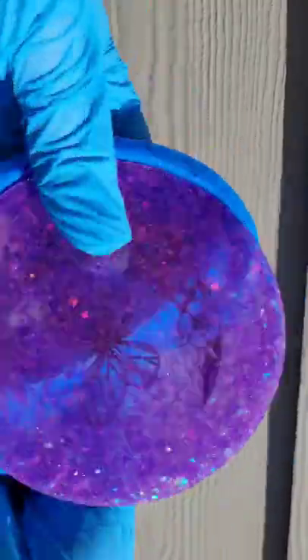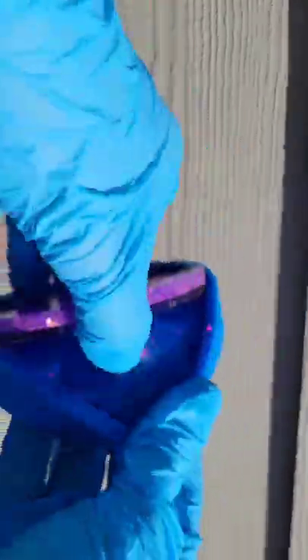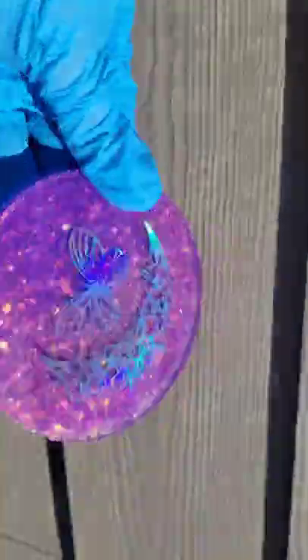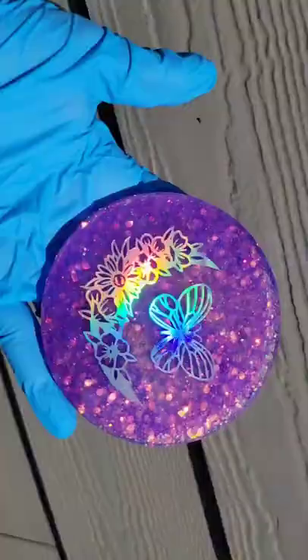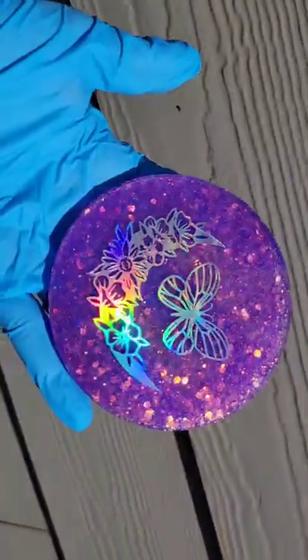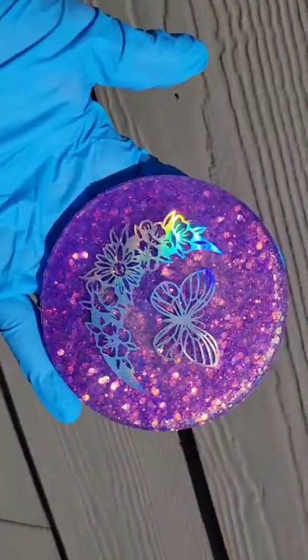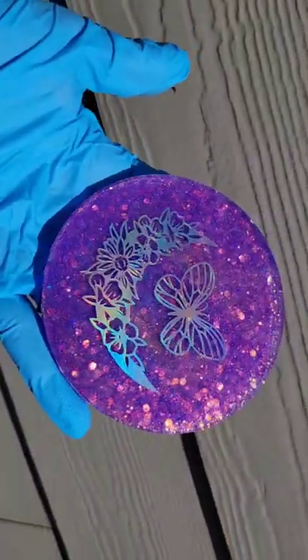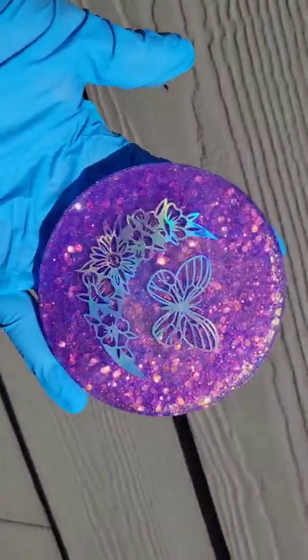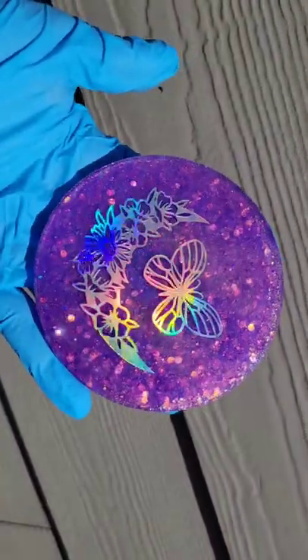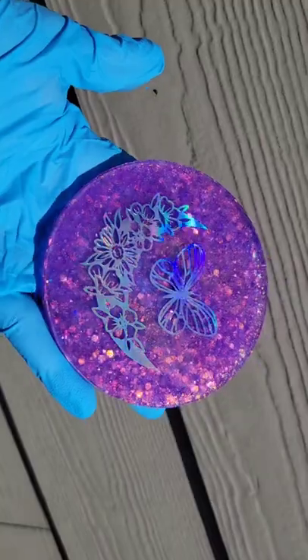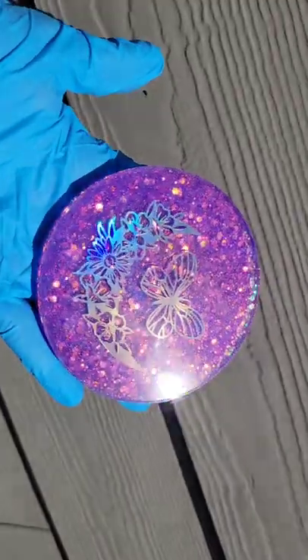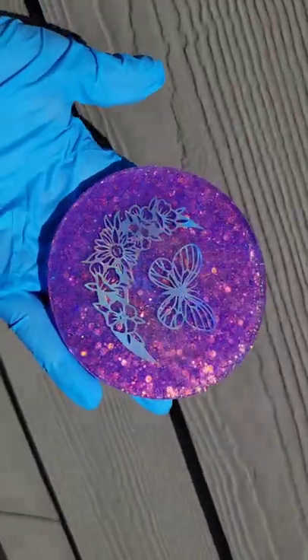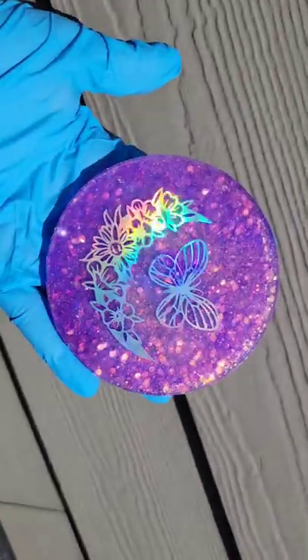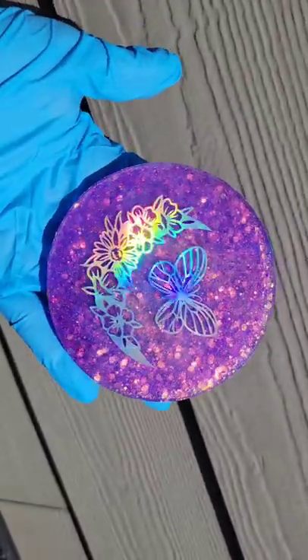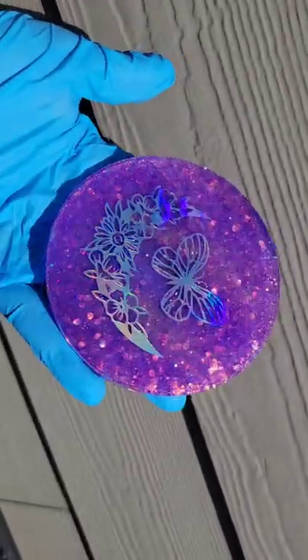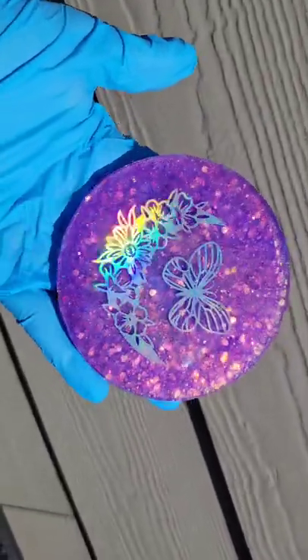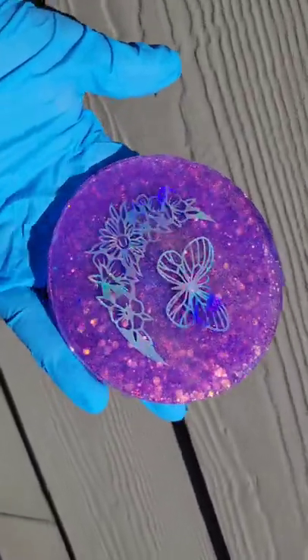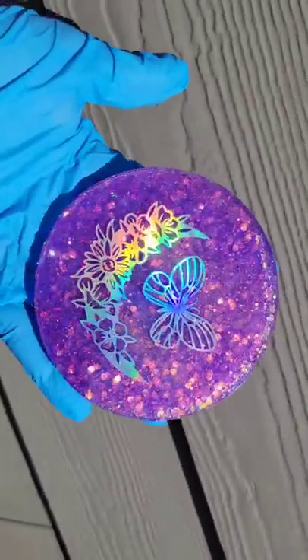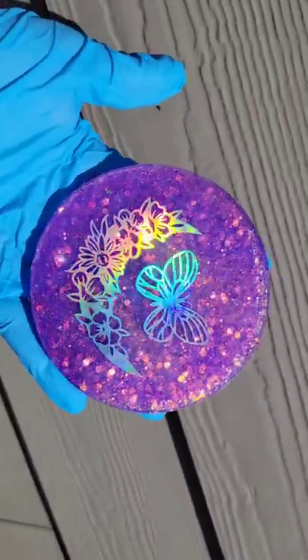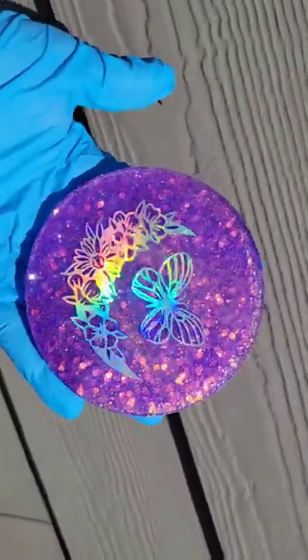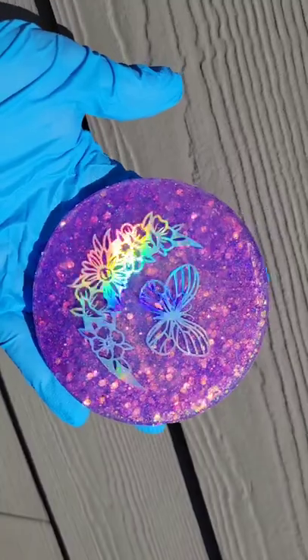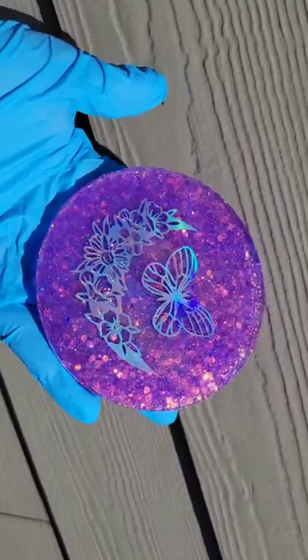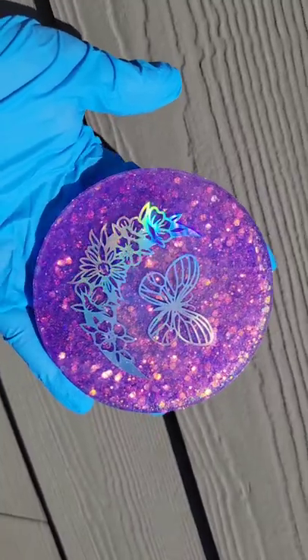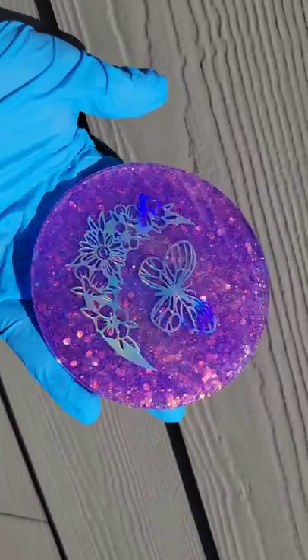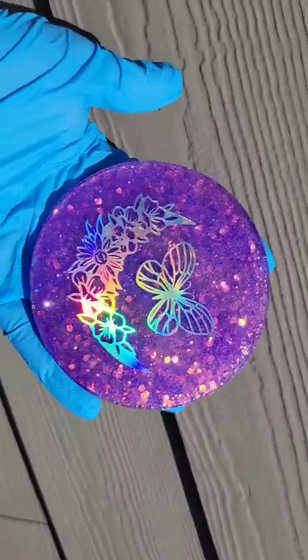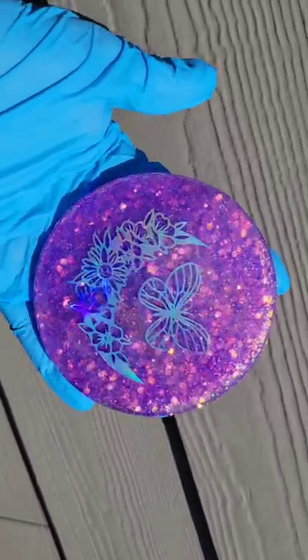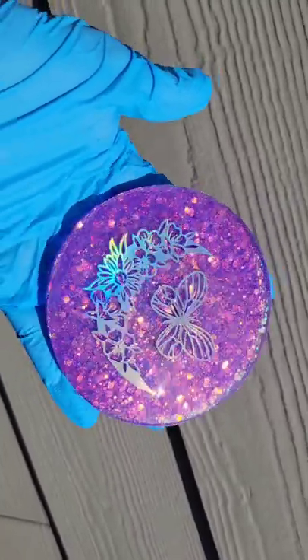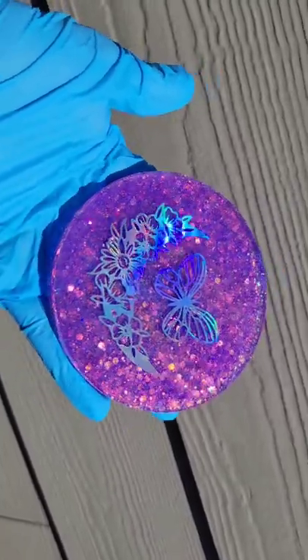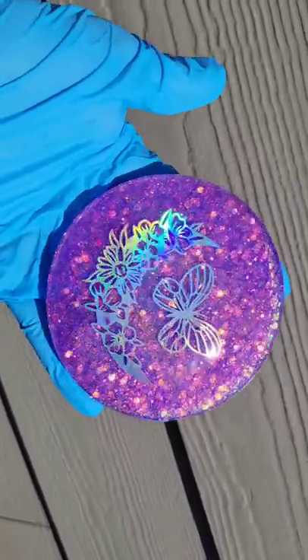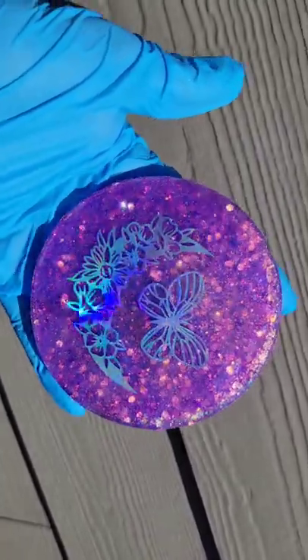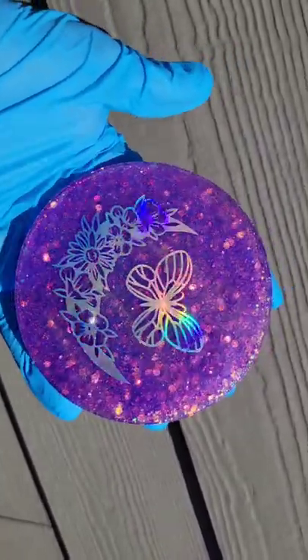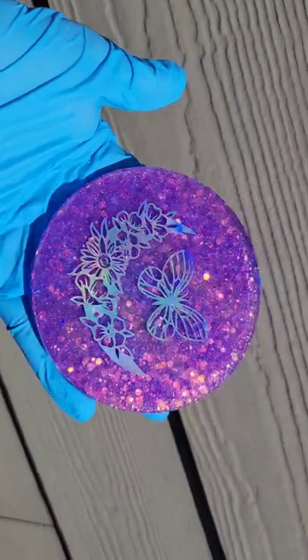The little image I used is called a resin foil. They come on a transparent sheet with a bunch of different images, and you just cut around the shape you want to use and cast it in your resin piece.